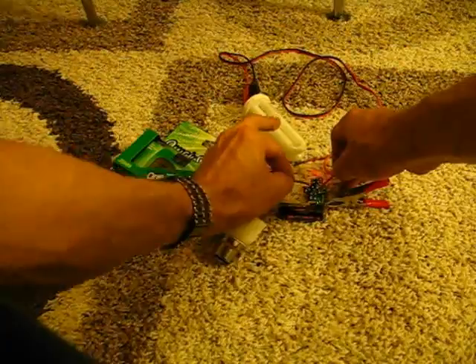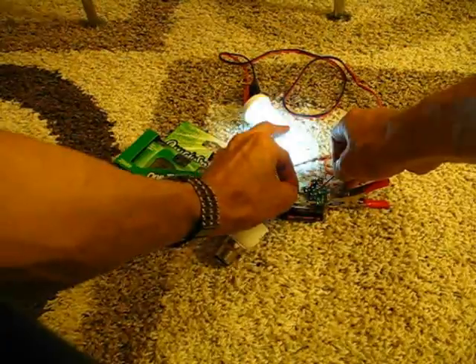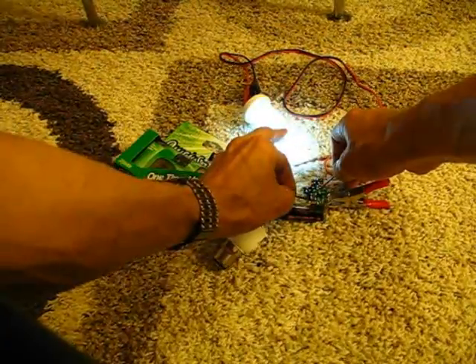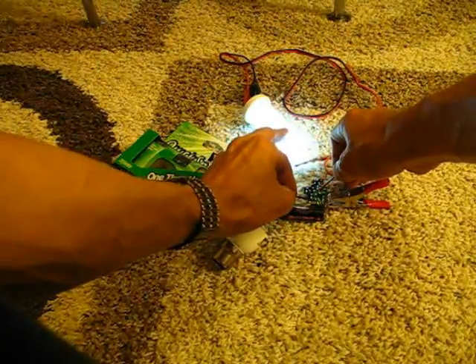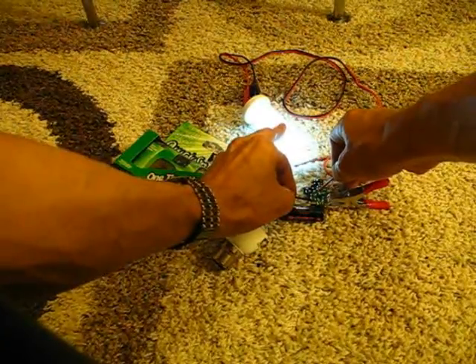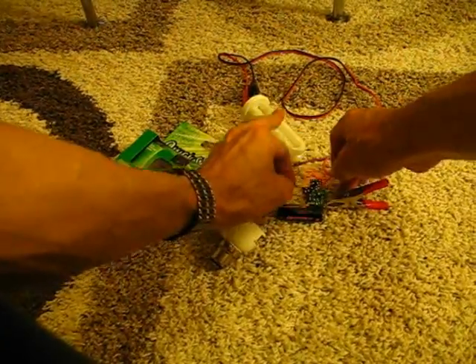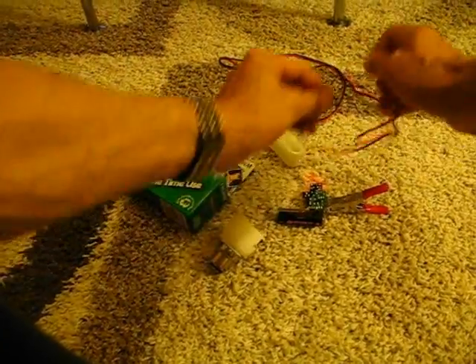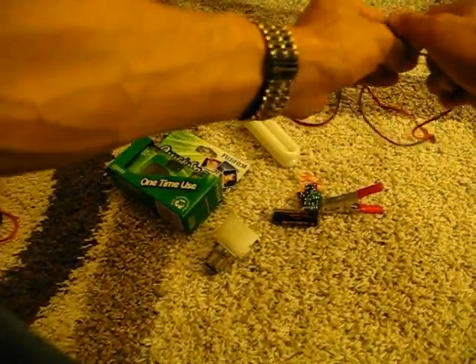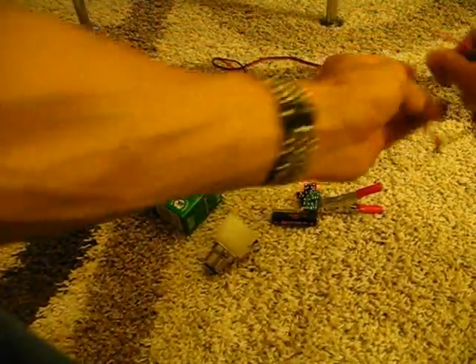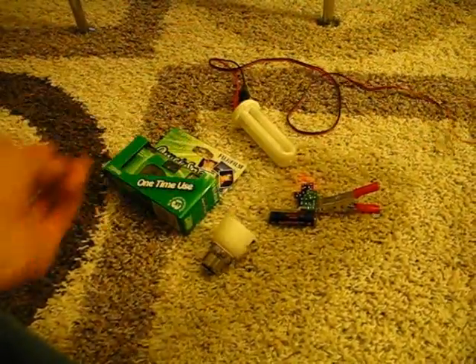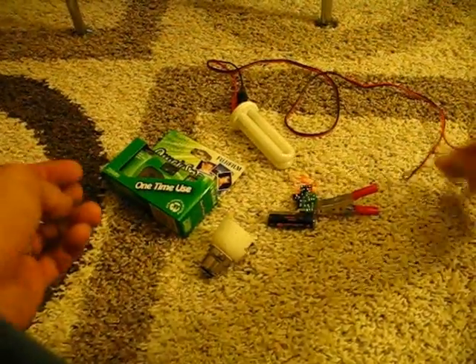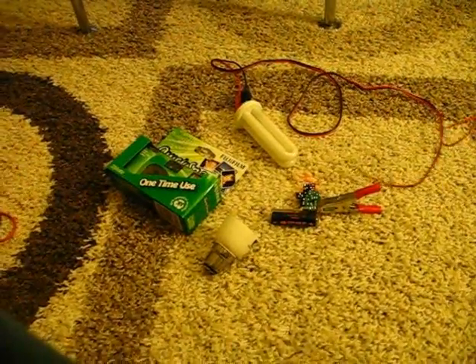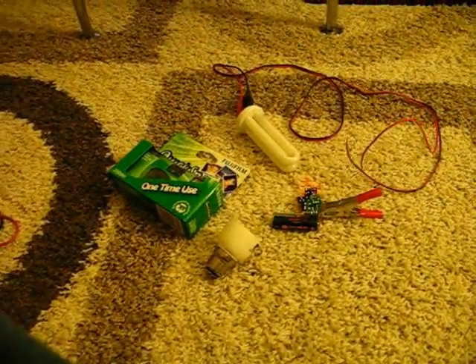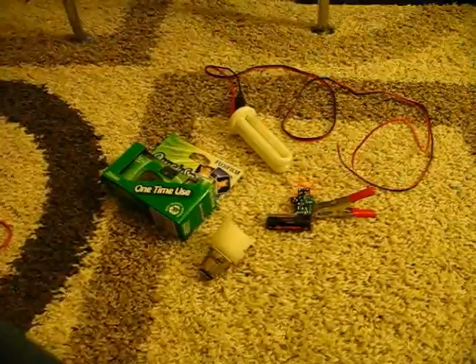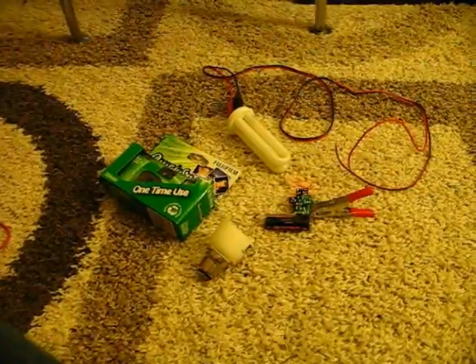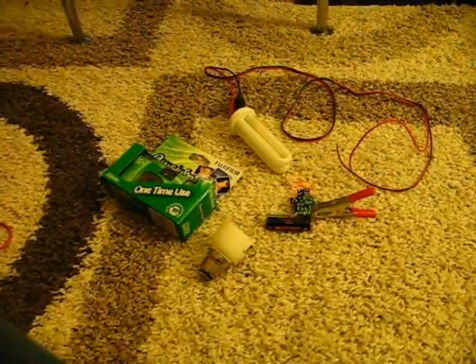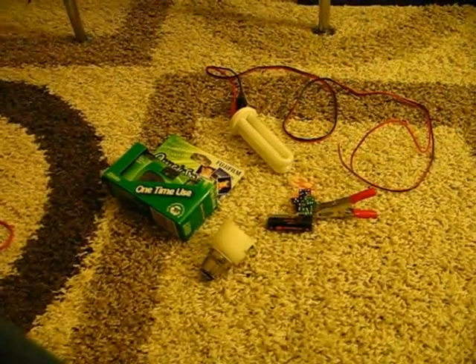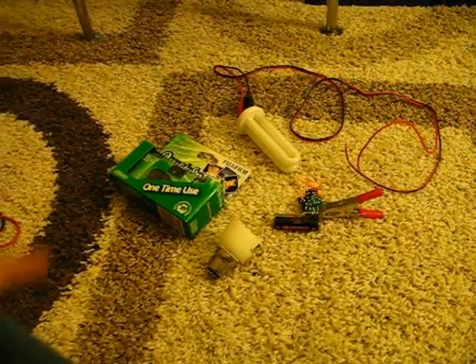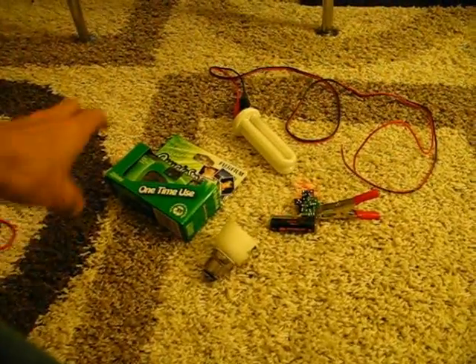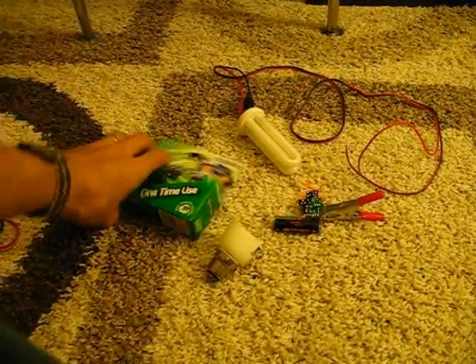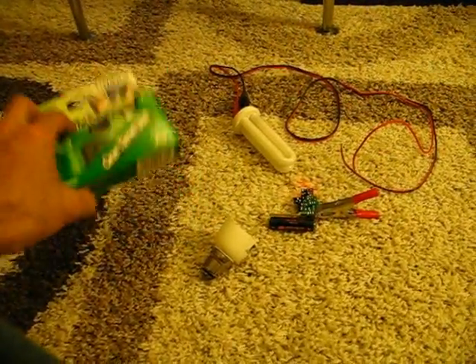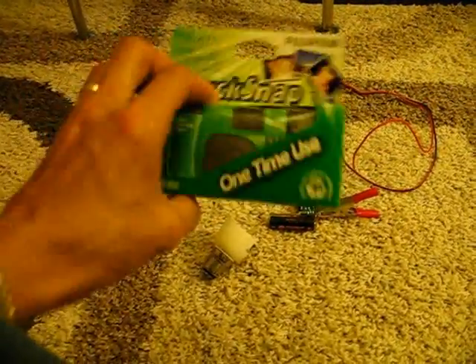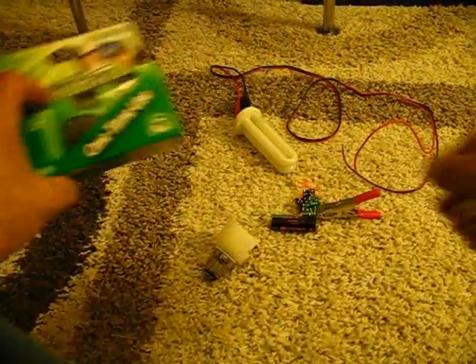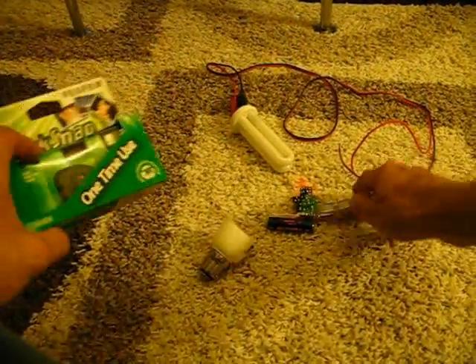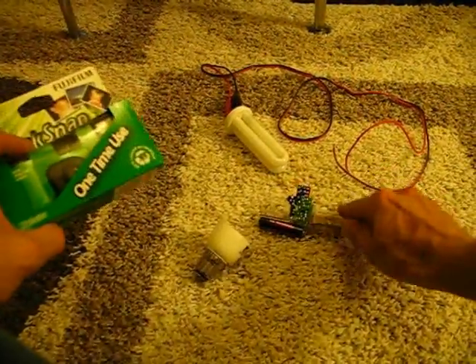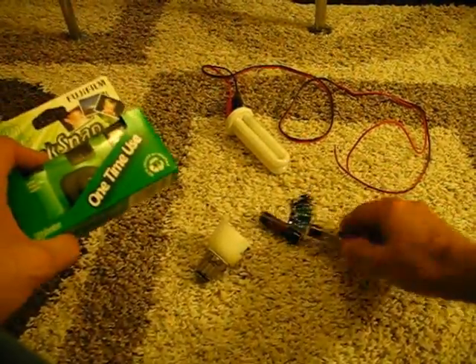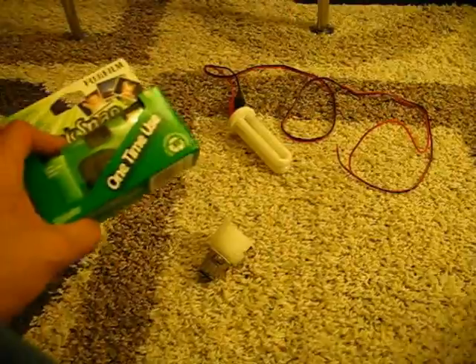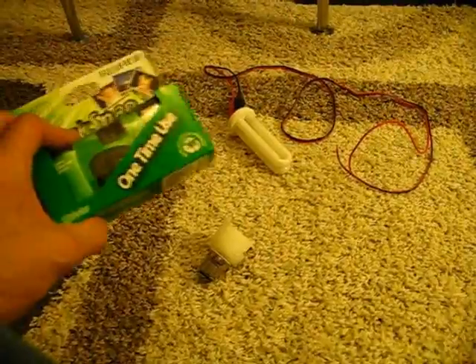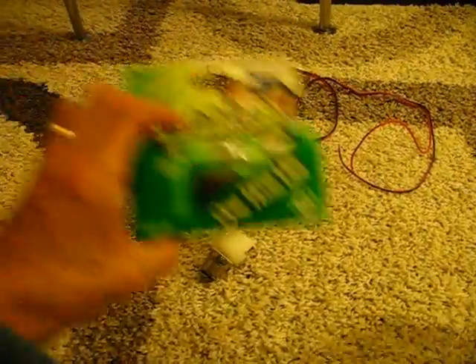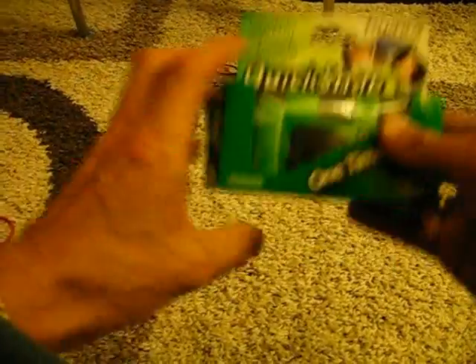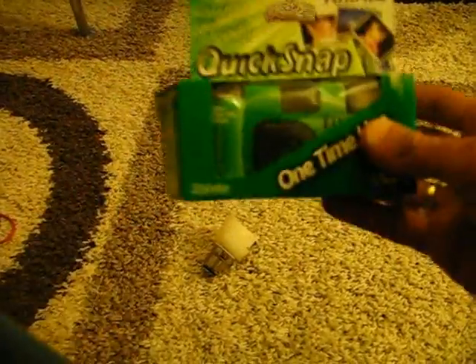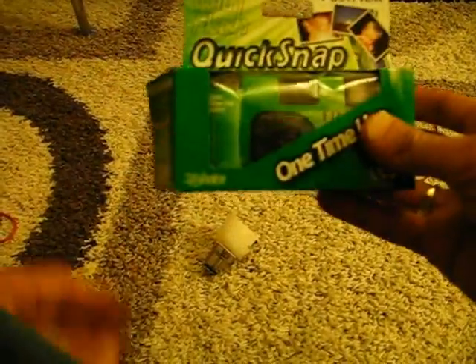They're very good camping lights — they run for about three hours on one AA battery. I'll show you how to make one with one of these.